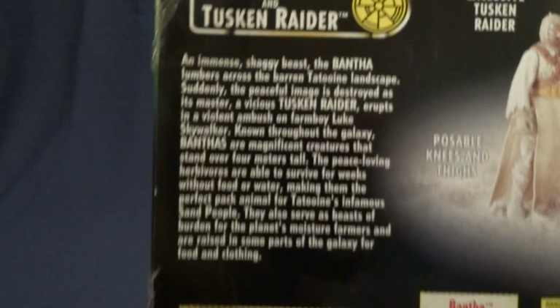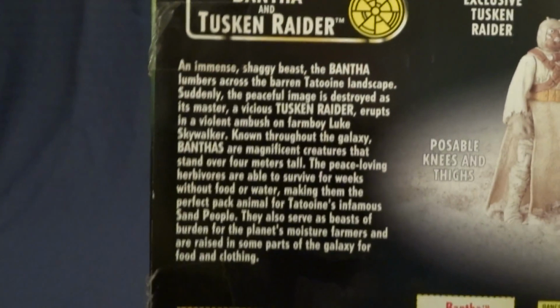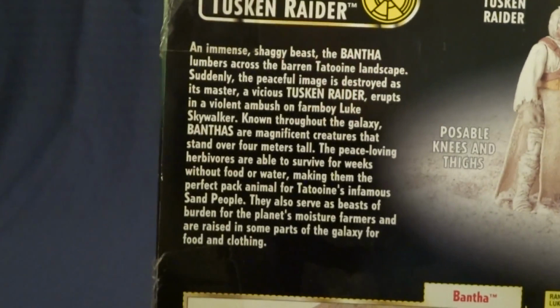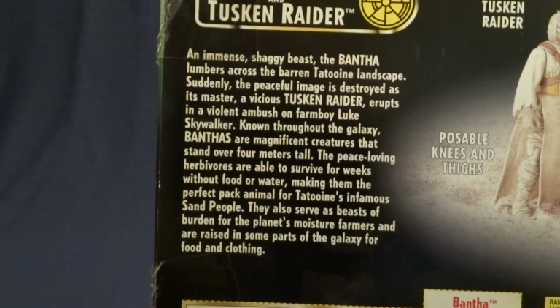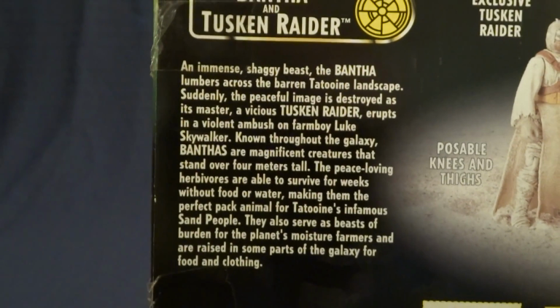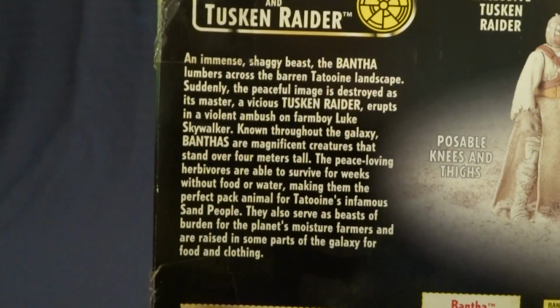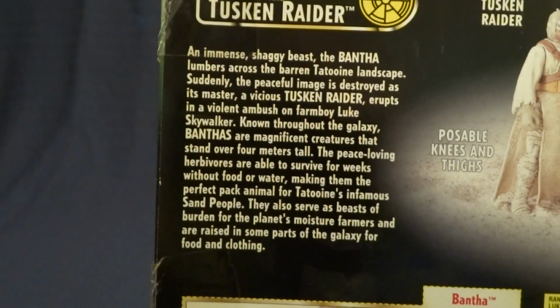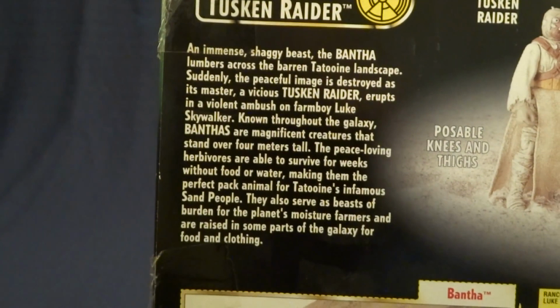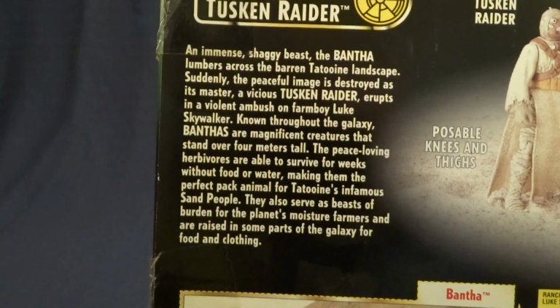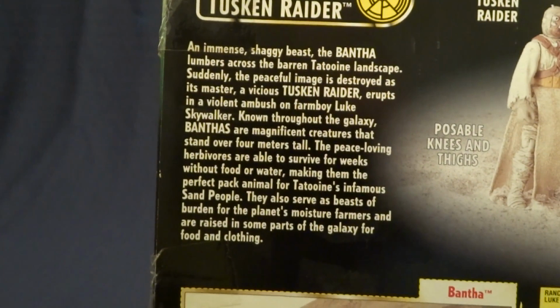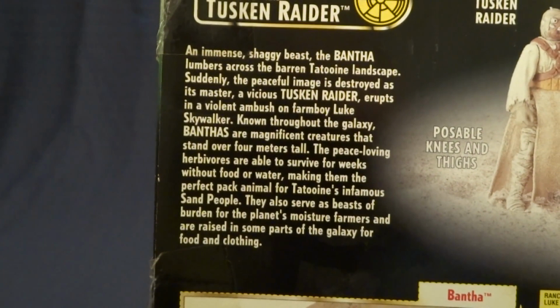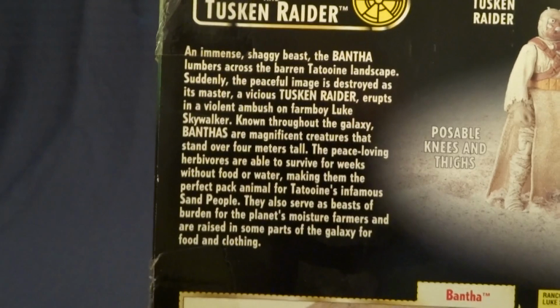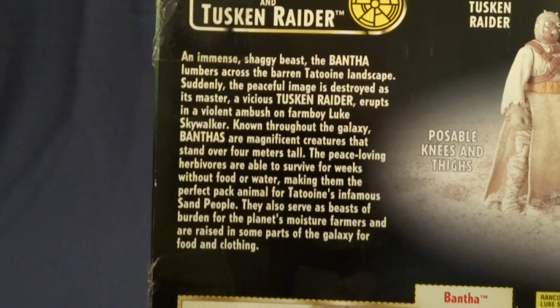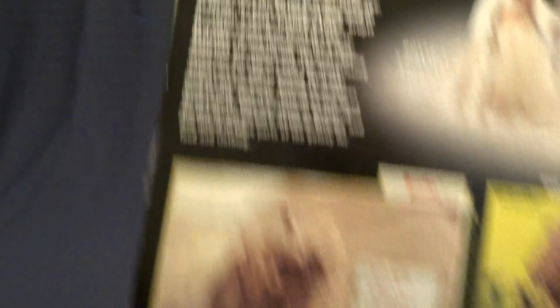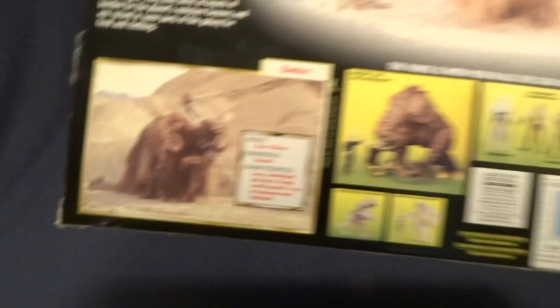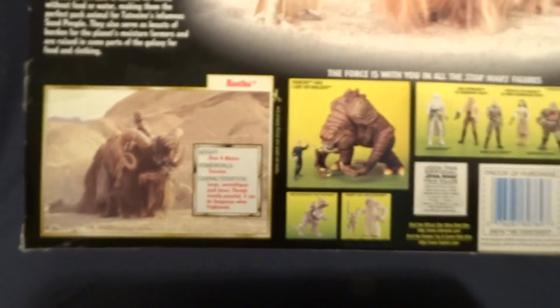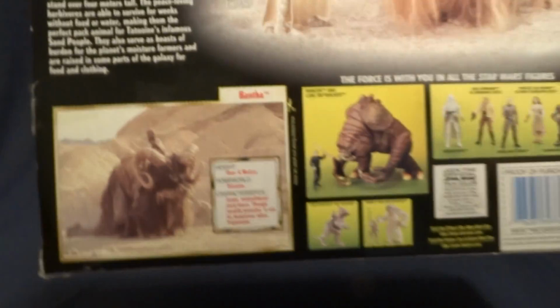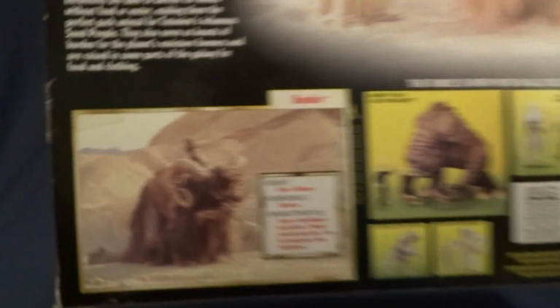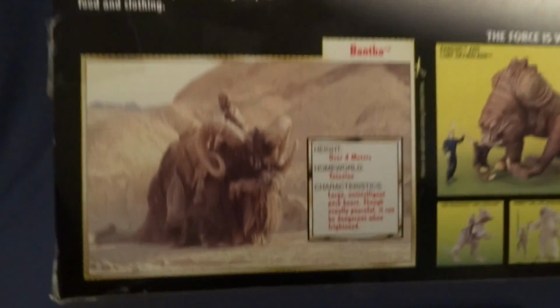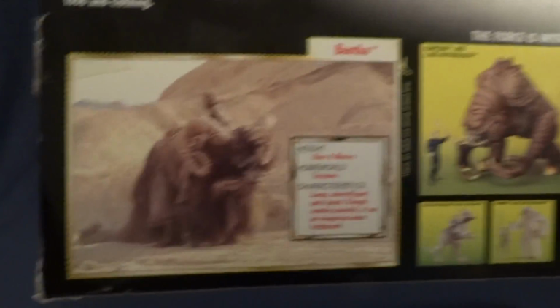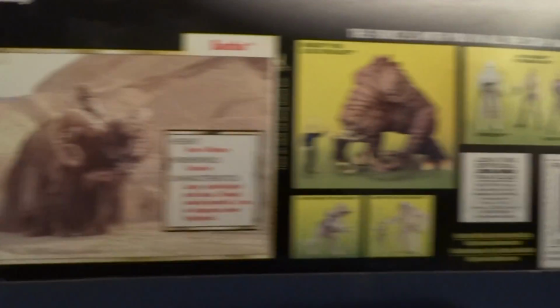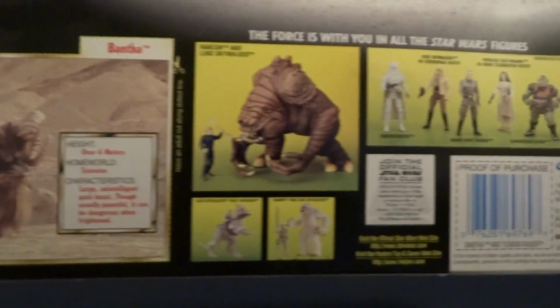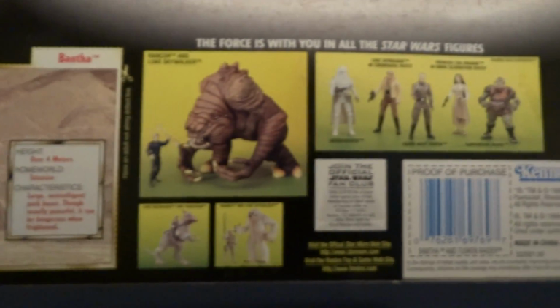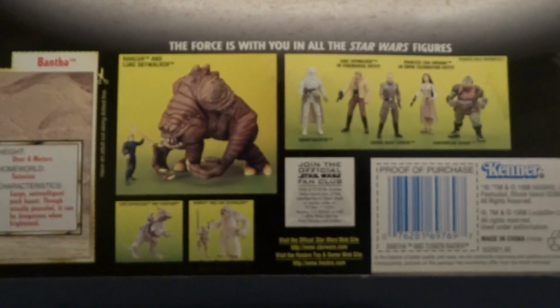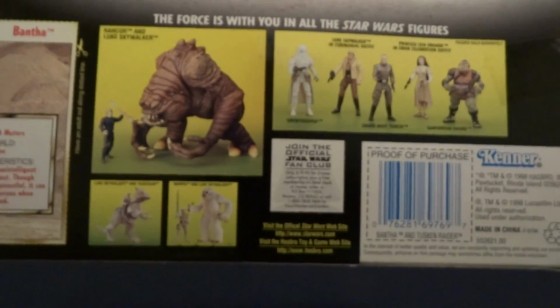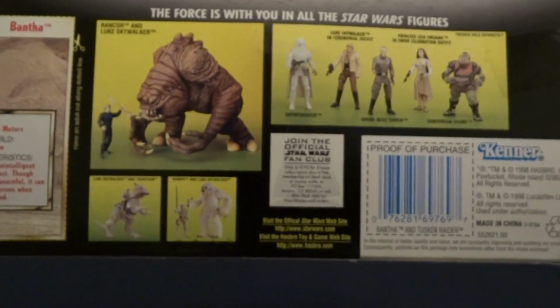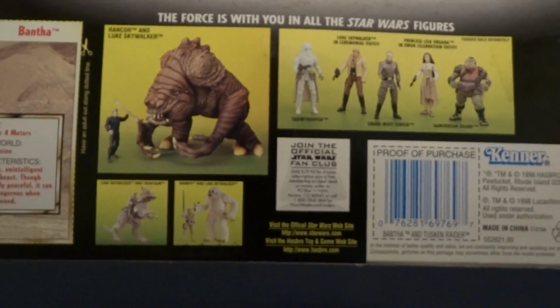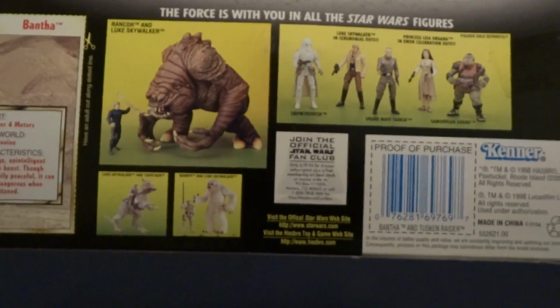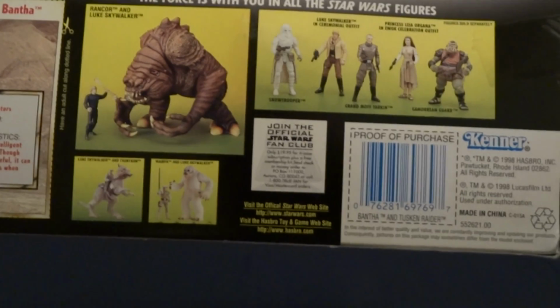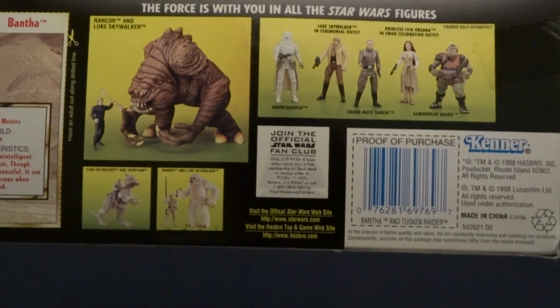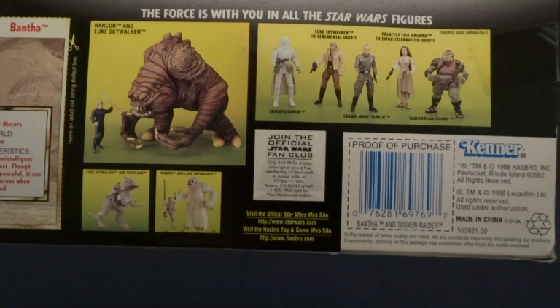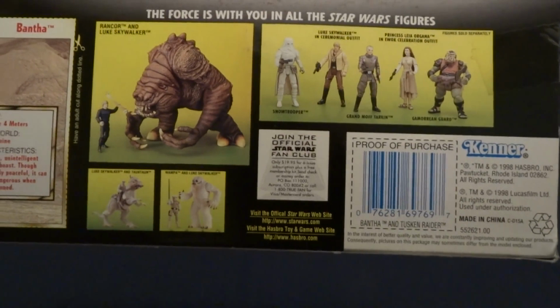If you'd like to read that, you can go ahead and just pause the video. And then down here on the bottom, it shows the other figures that were released in this wave.